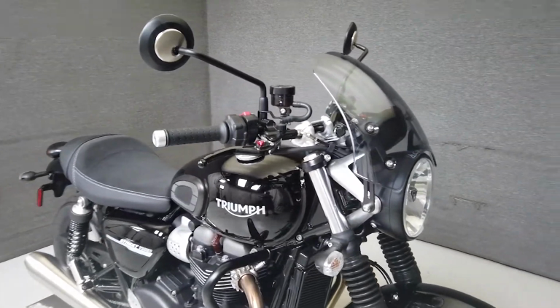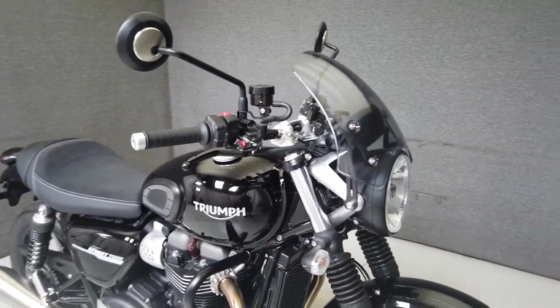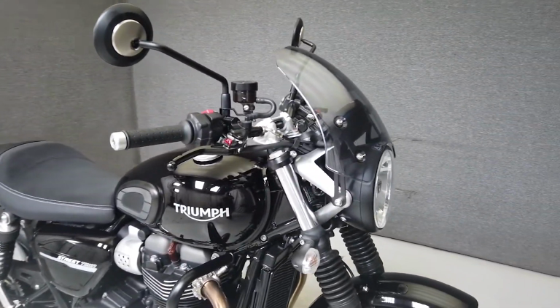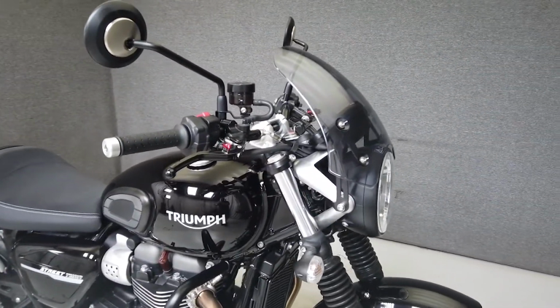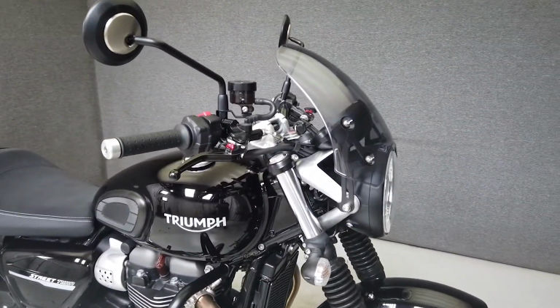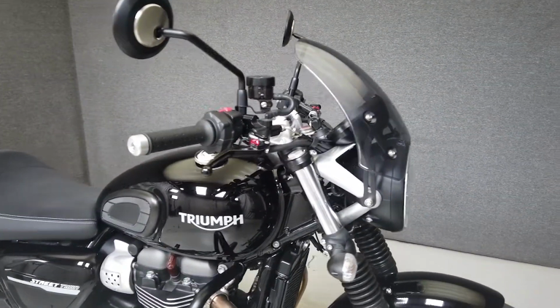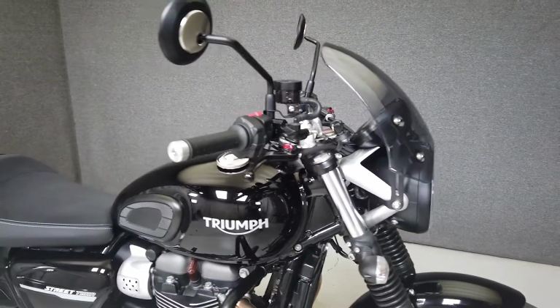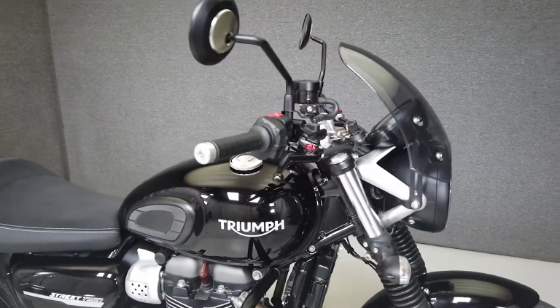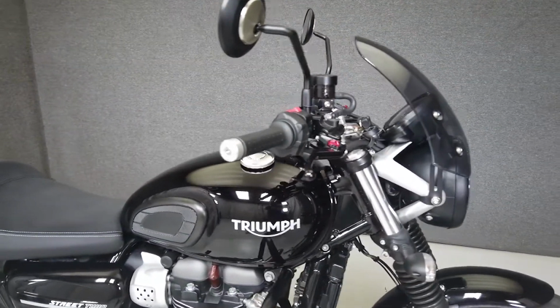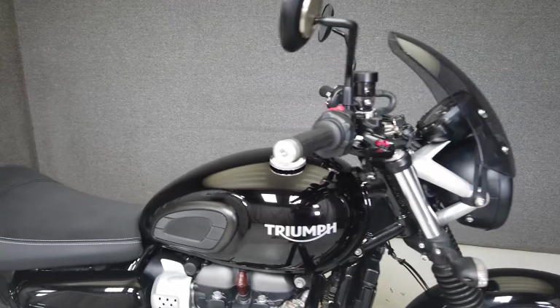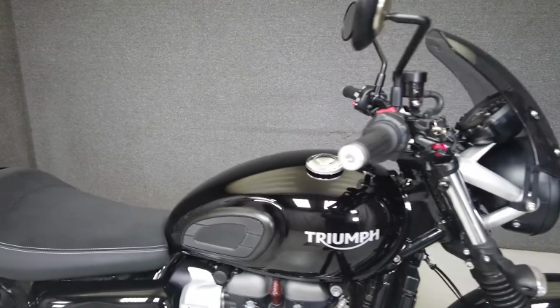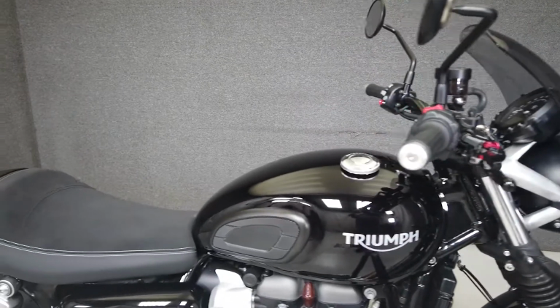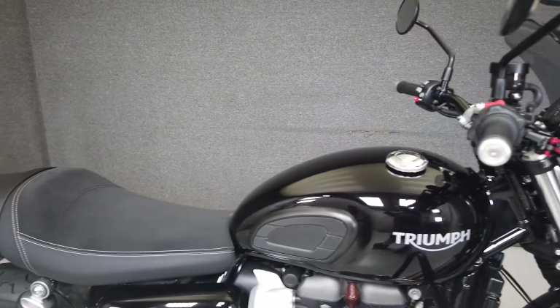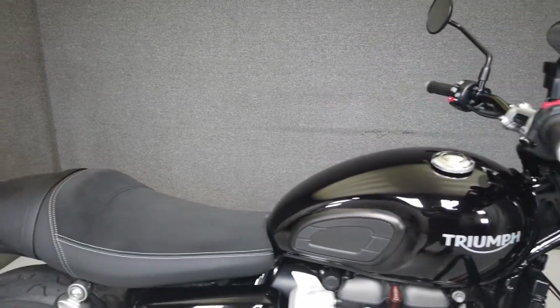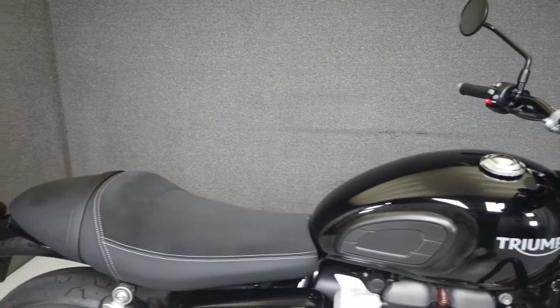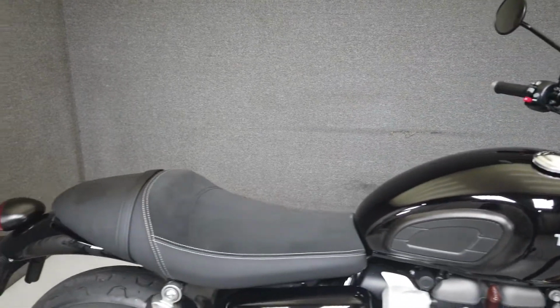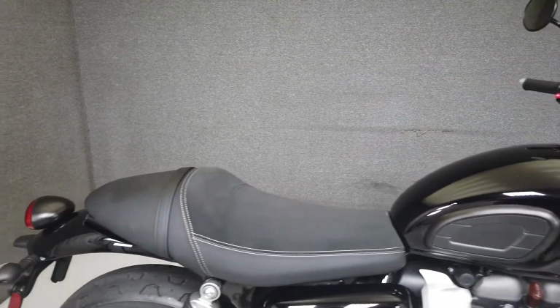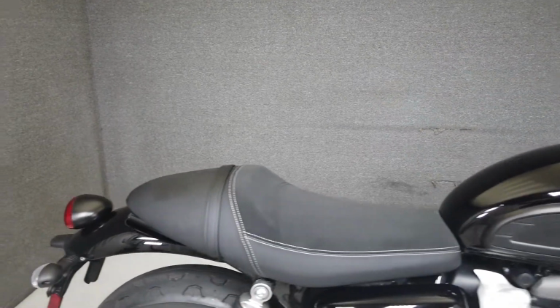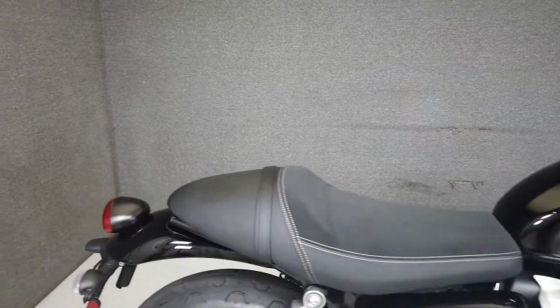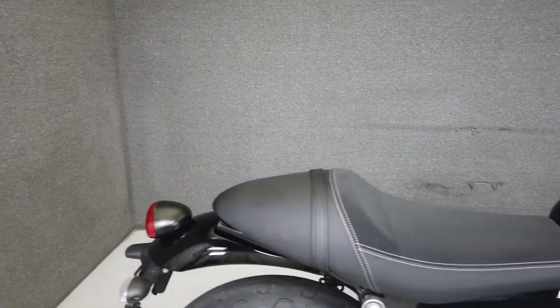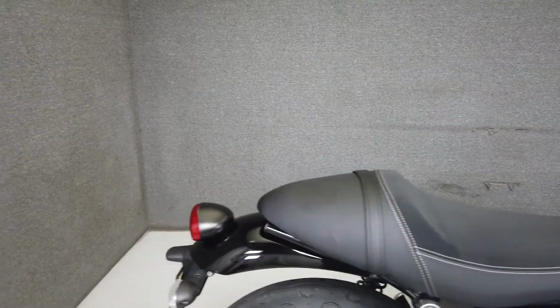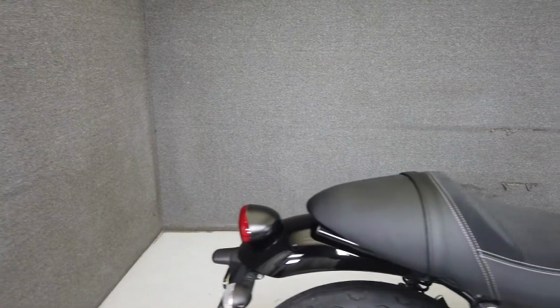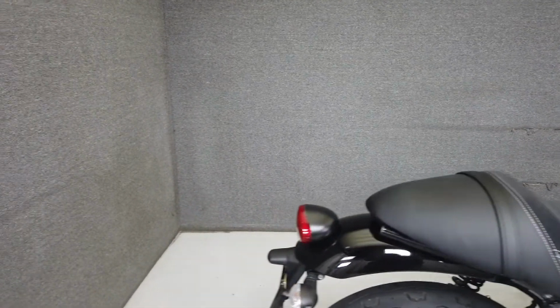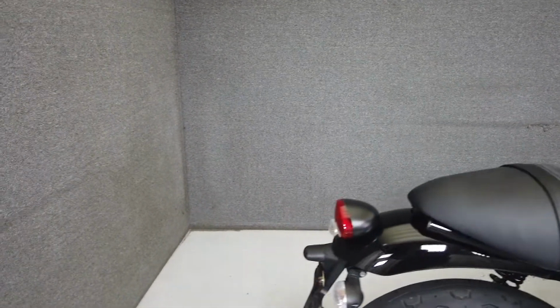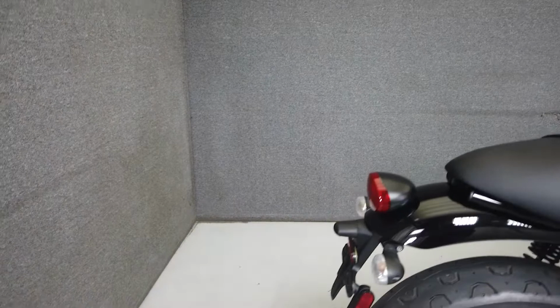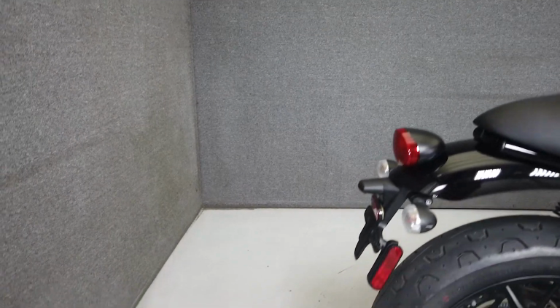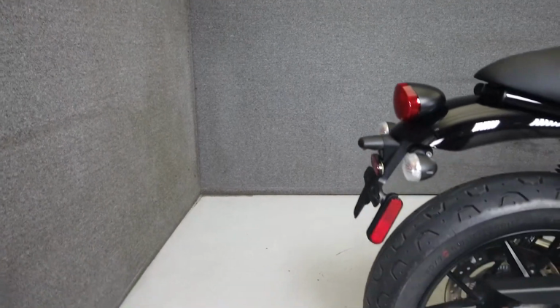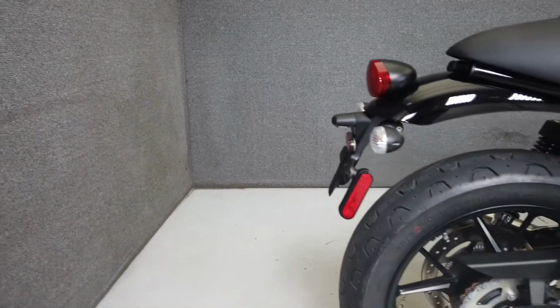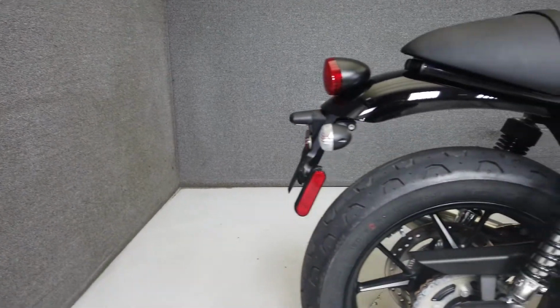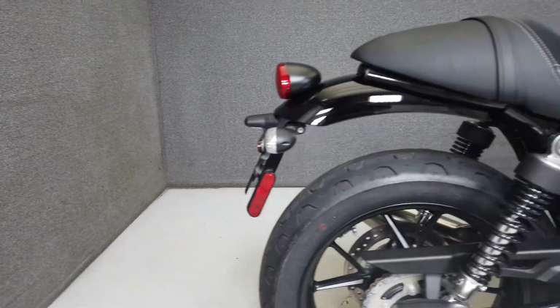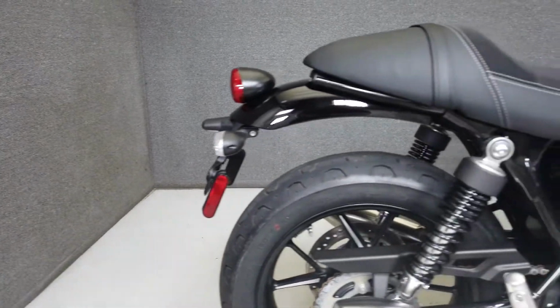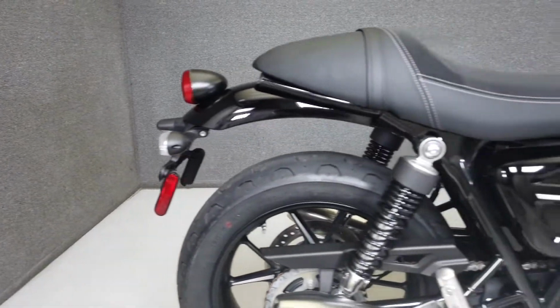From the factory, it's equipped with ABS, traction control, heated grips, and TPMS. The Street Twin is a great entry in Triumph's modern classic lineup, with its nostalgic styling and contemporary power.